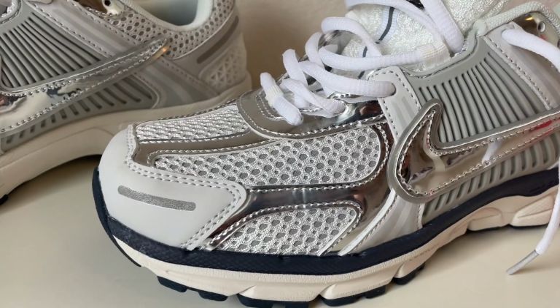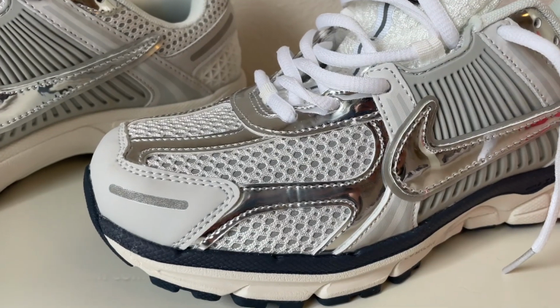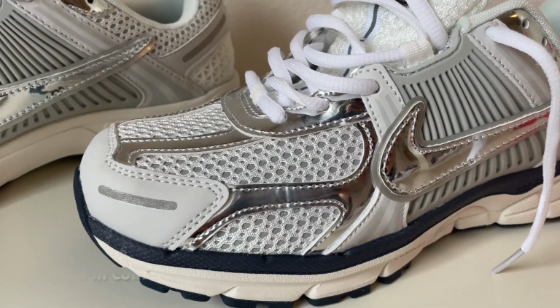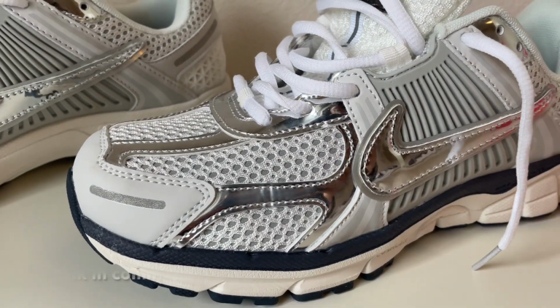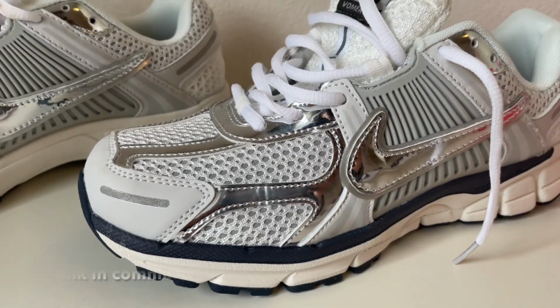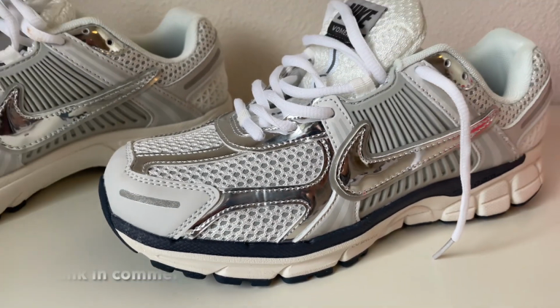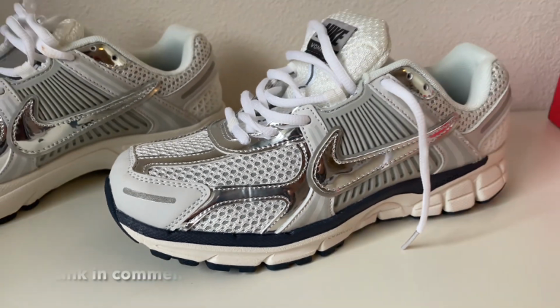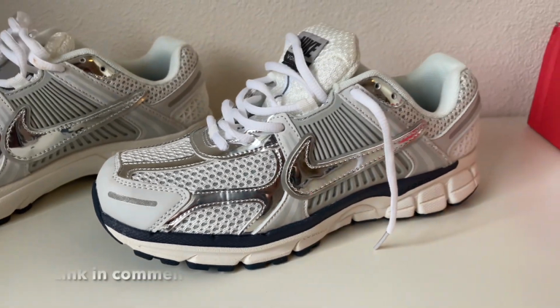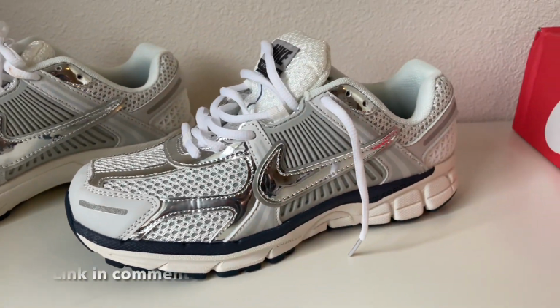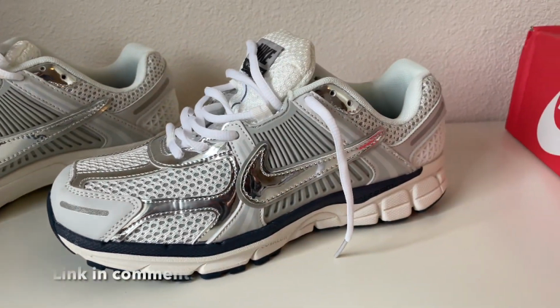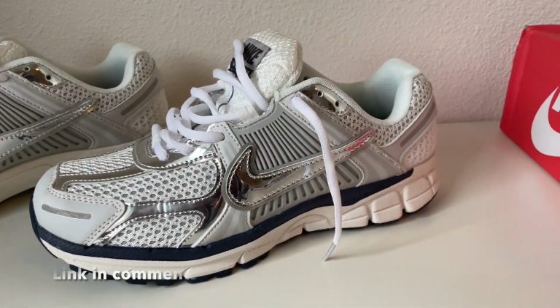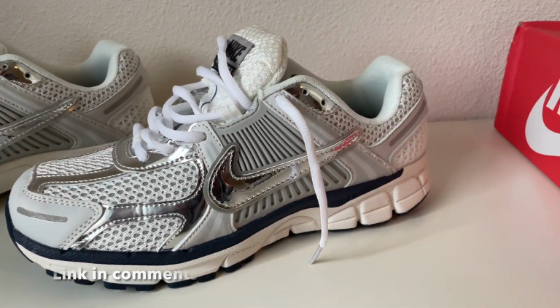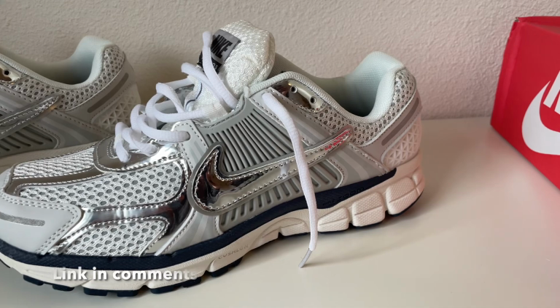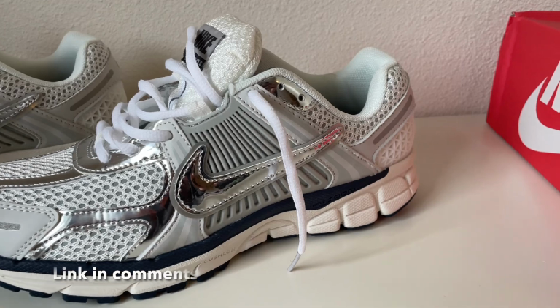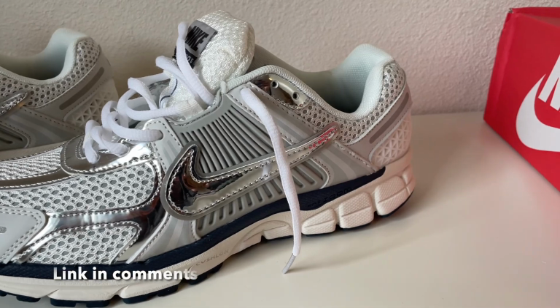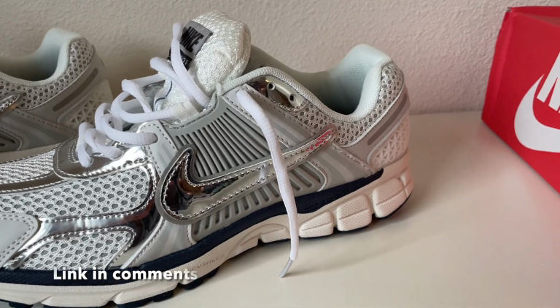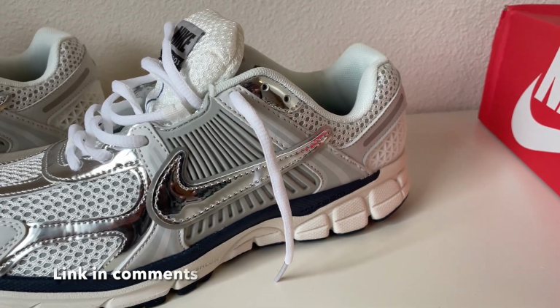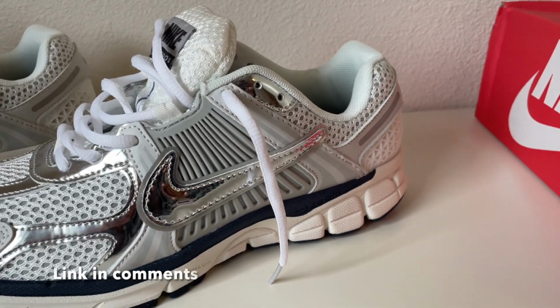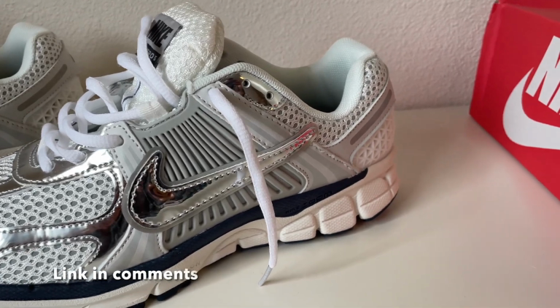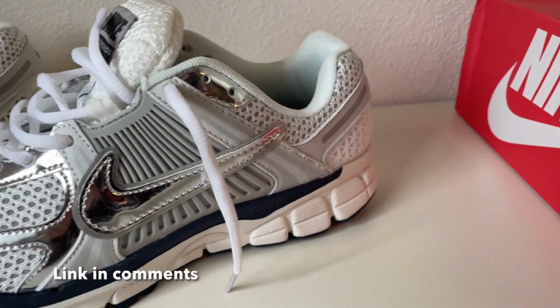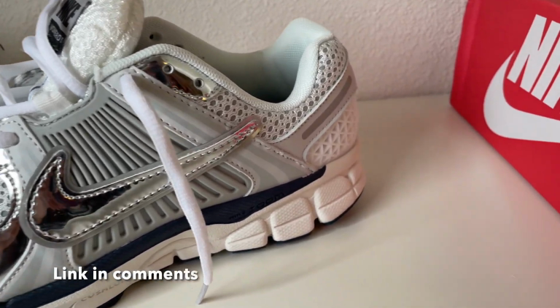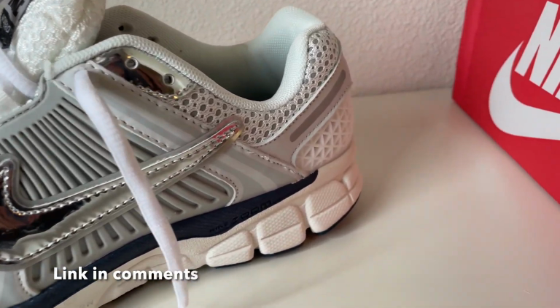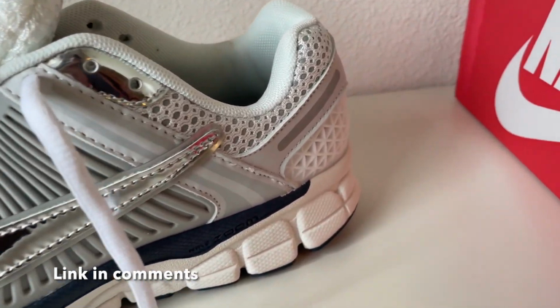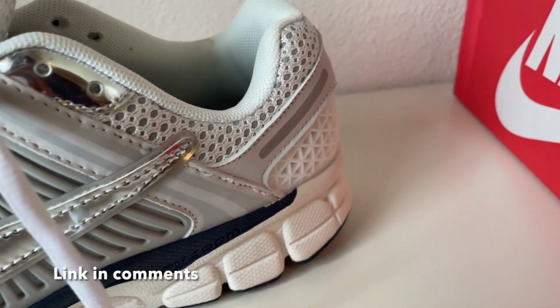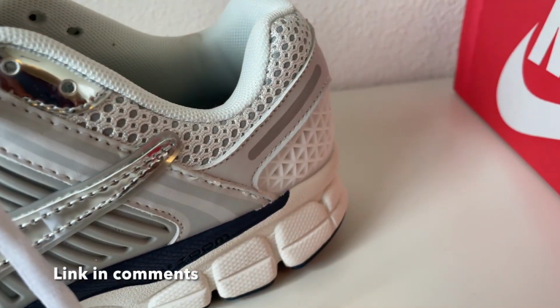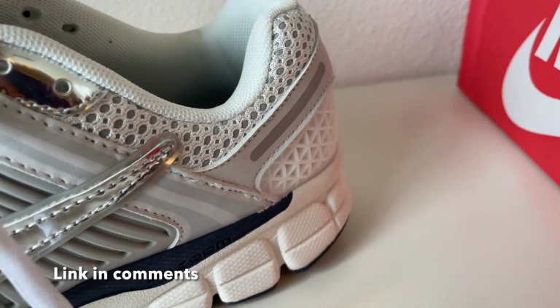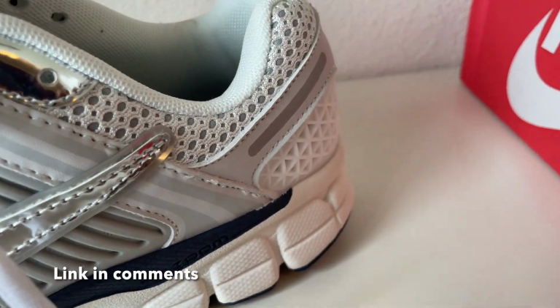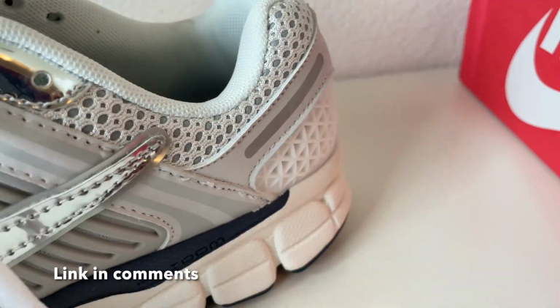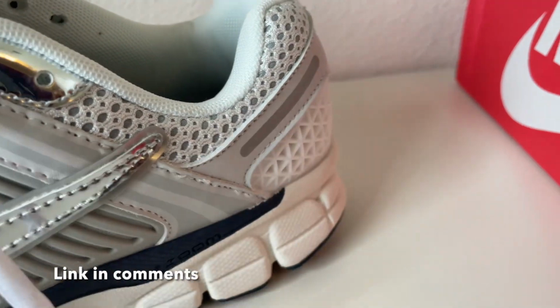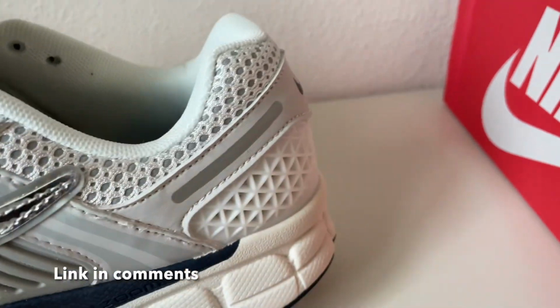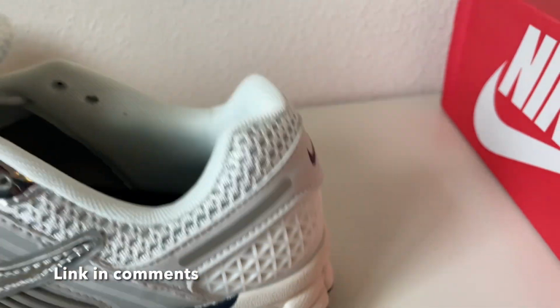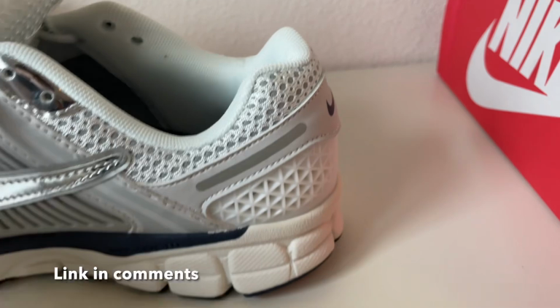First of all, they look really good. The quality is really nice. They also come with extra laces. And all the details are there. So yeah, they look really good.